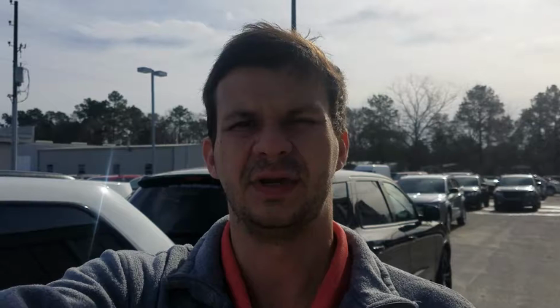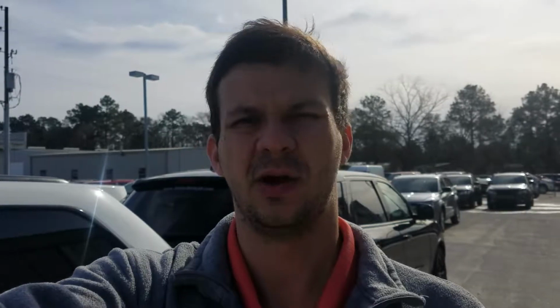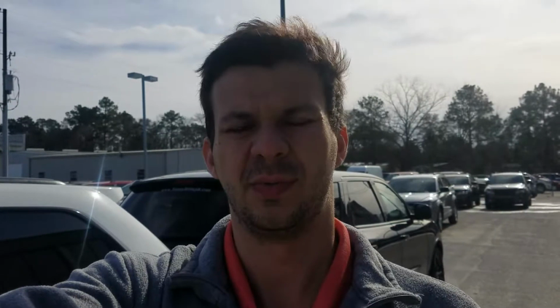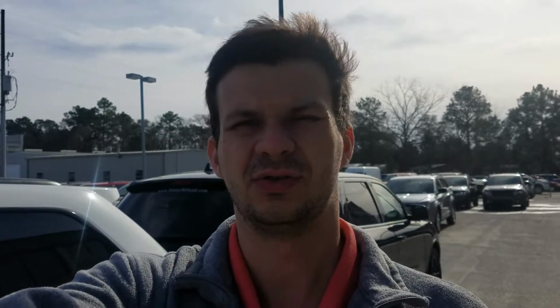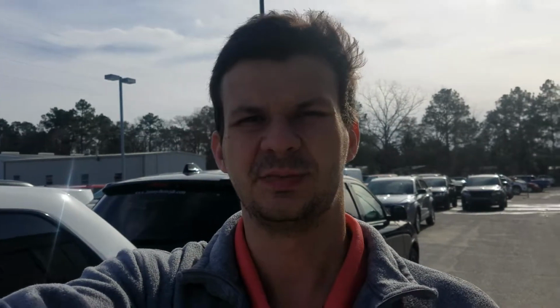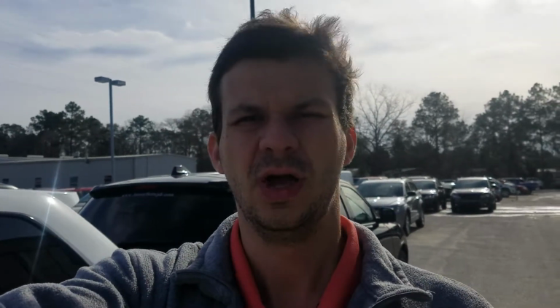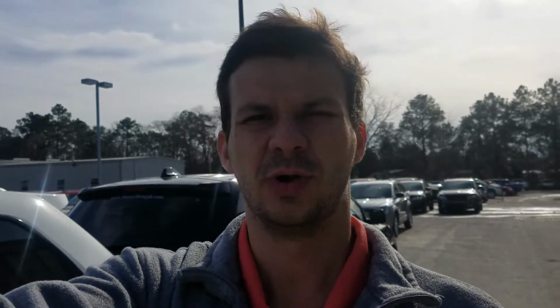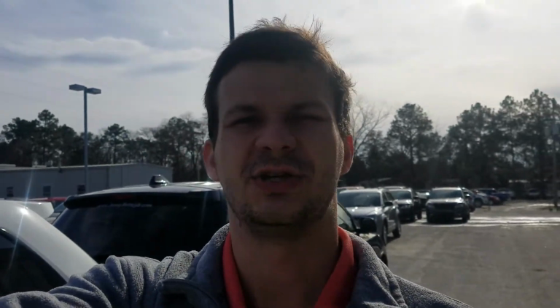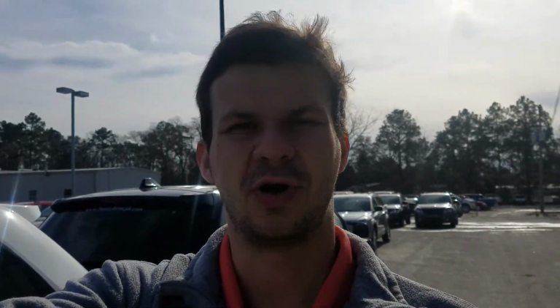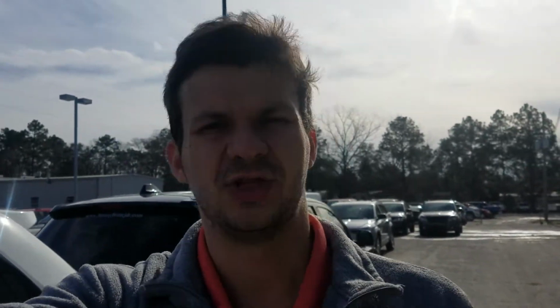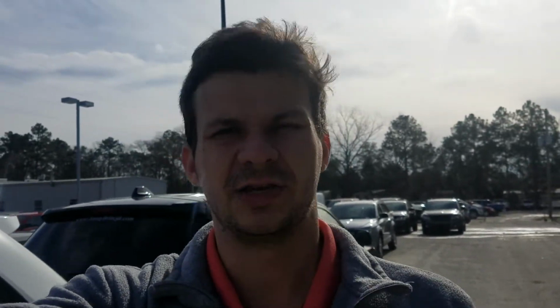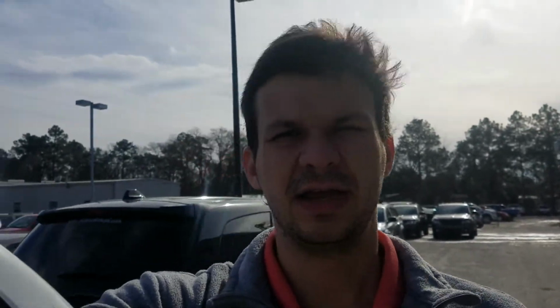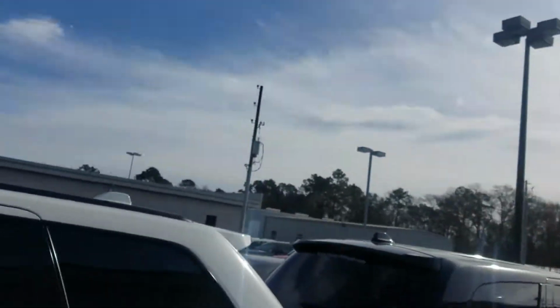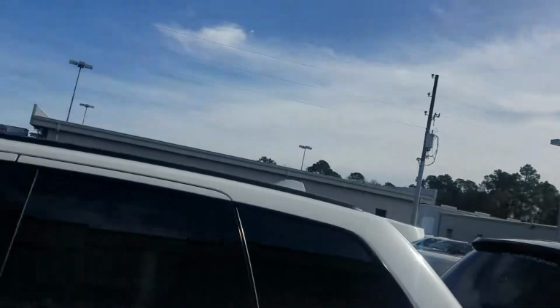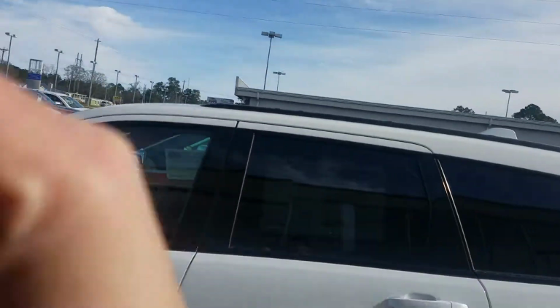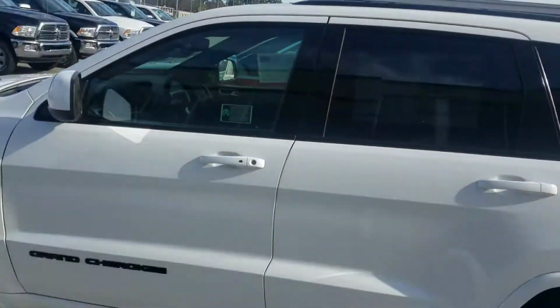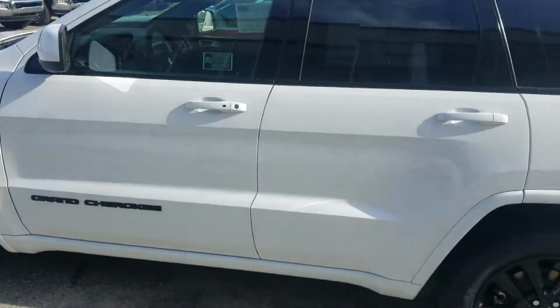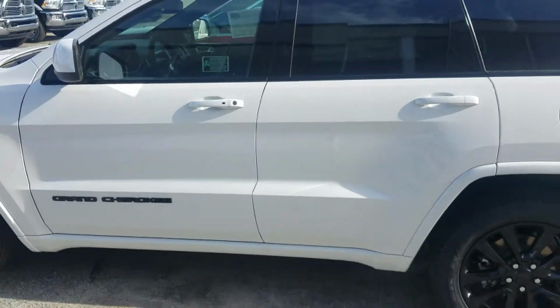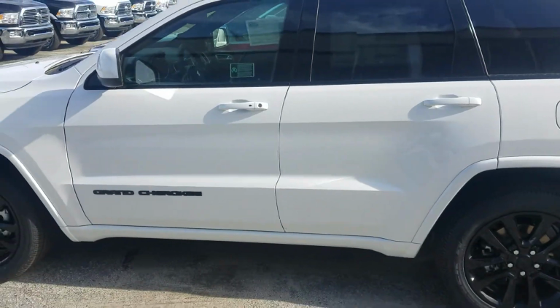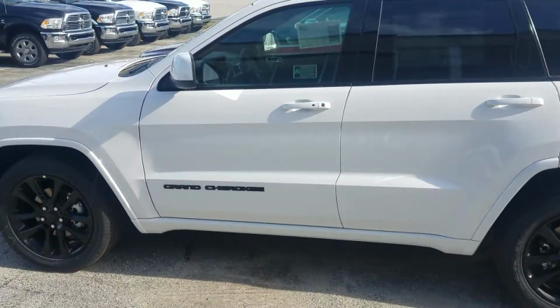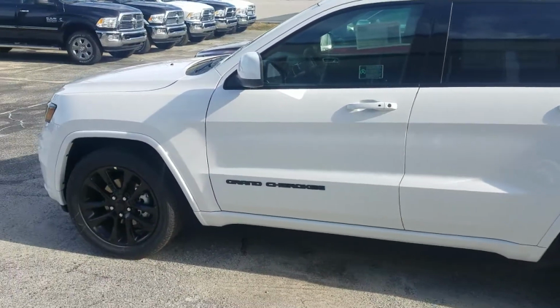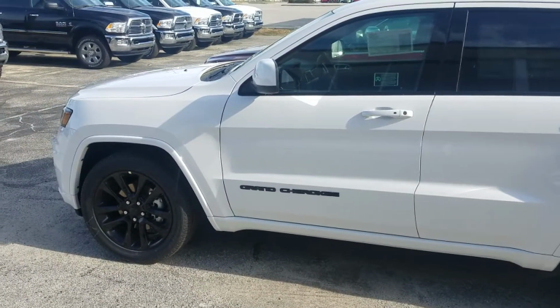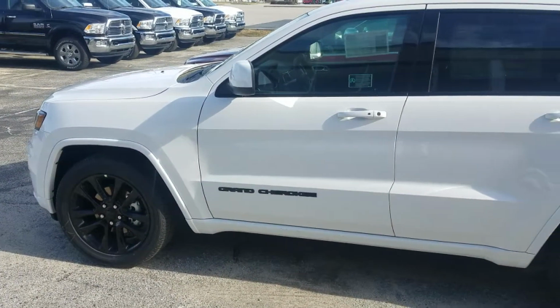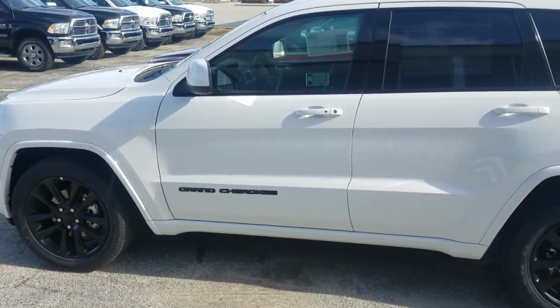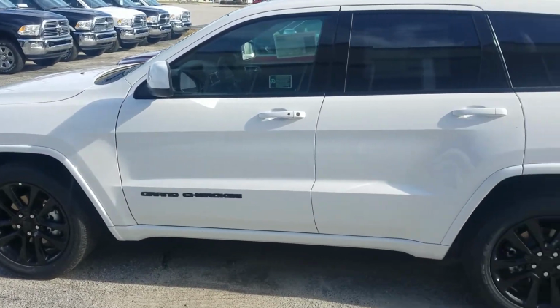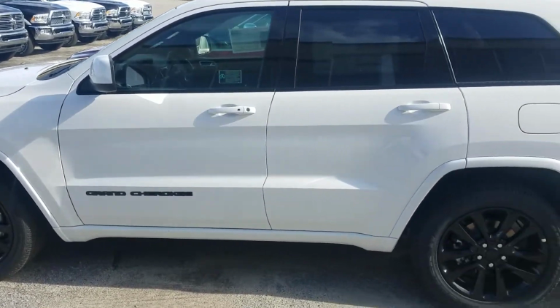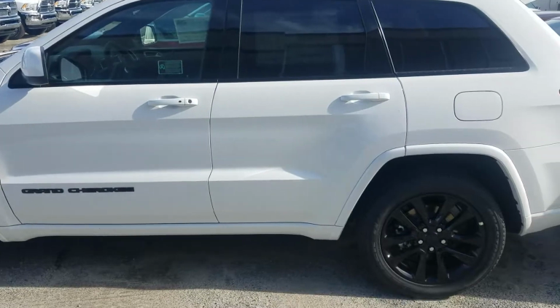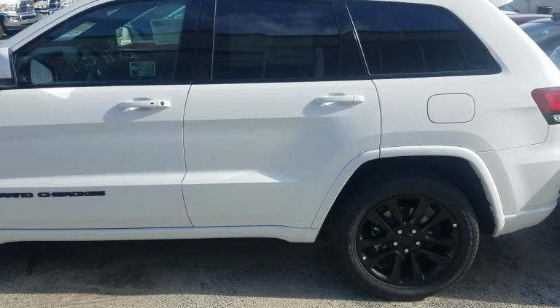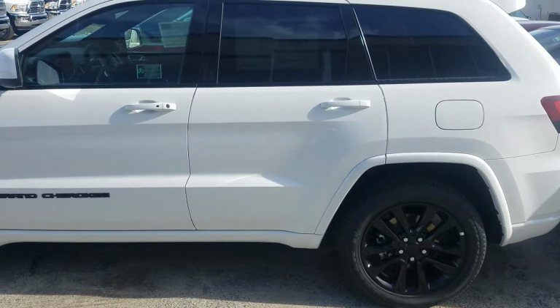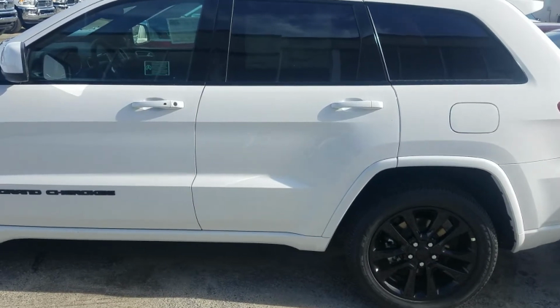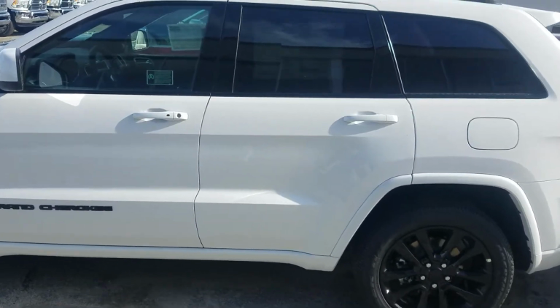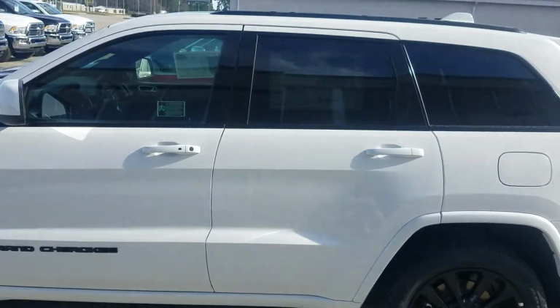This is Darren with Jimmy Bray Chrysler in Statesboro. Just wanted to reach out to you regarding that Jeep Grand Cherokee and give you a better look at one of the models that we have on the lot. This is going to be our 2019 Blackout Edition — it's got the black rims, the black decals, and all that good stuff on it.